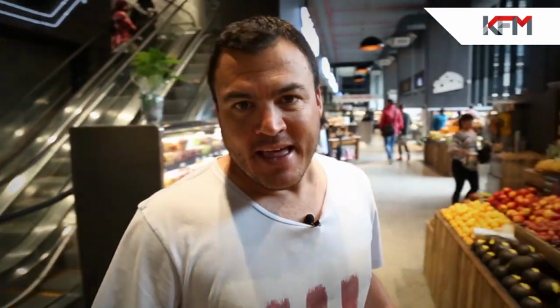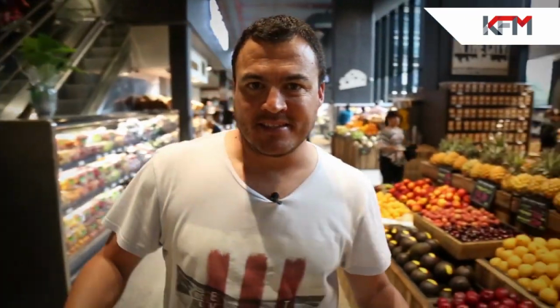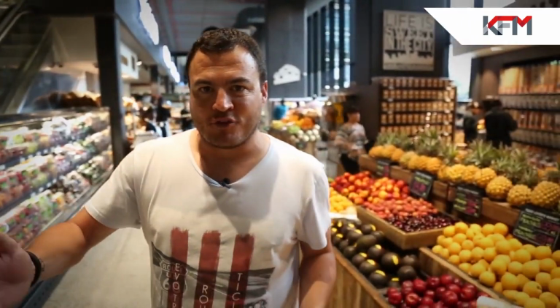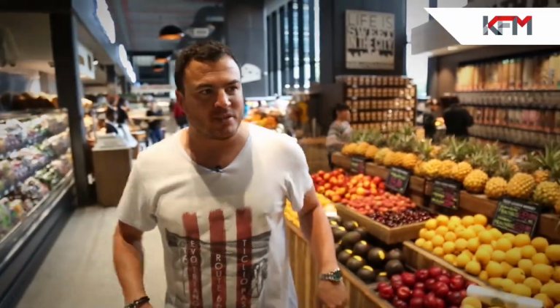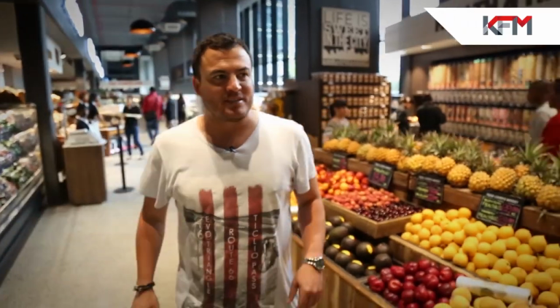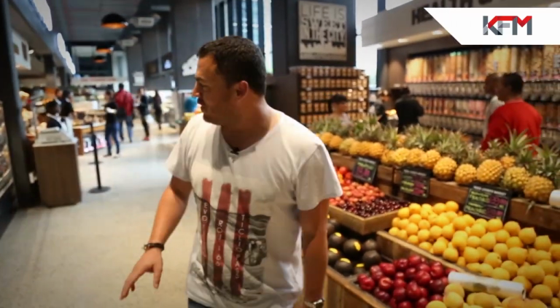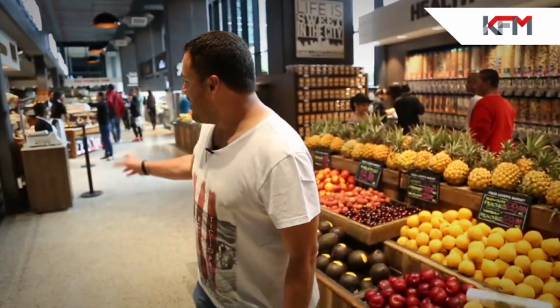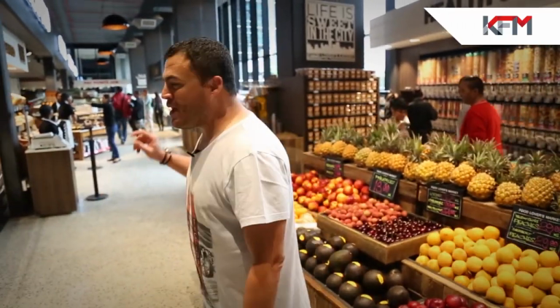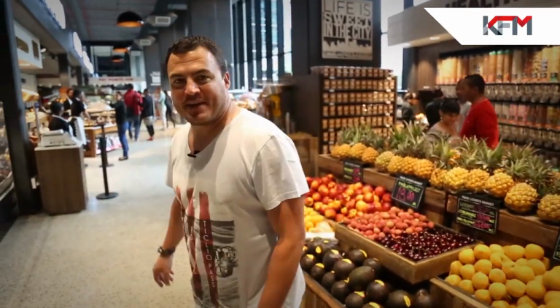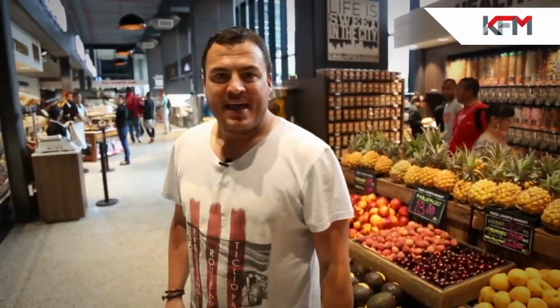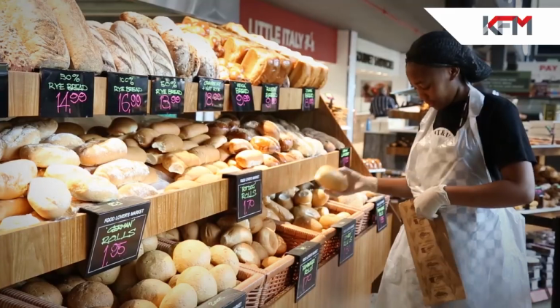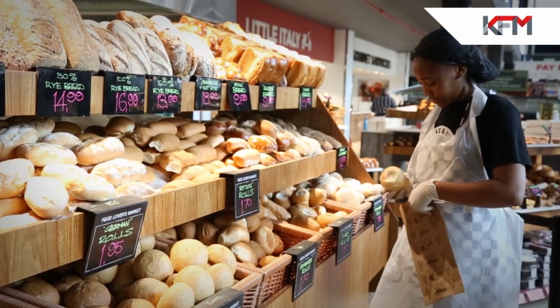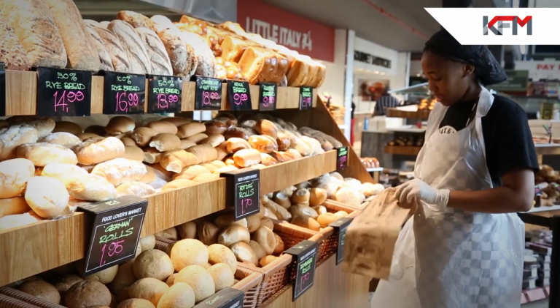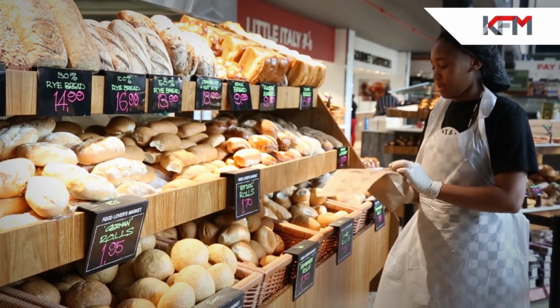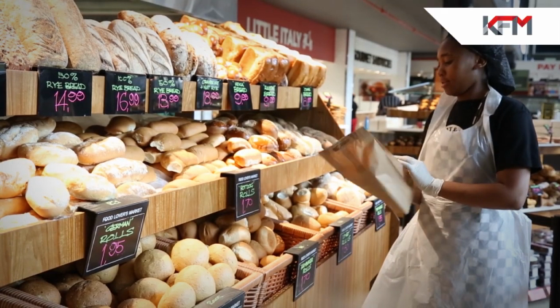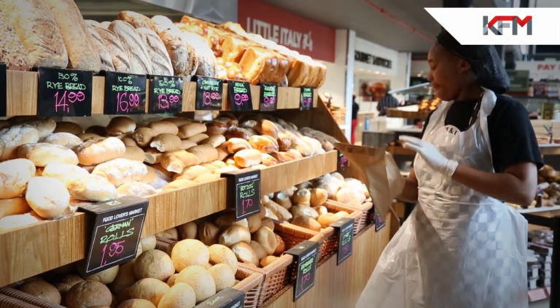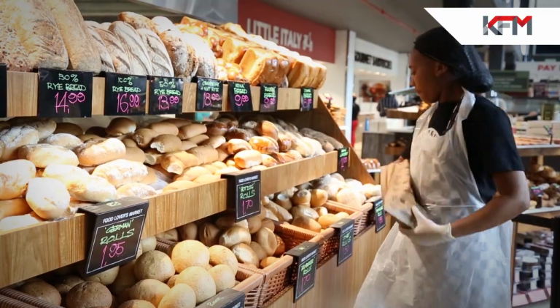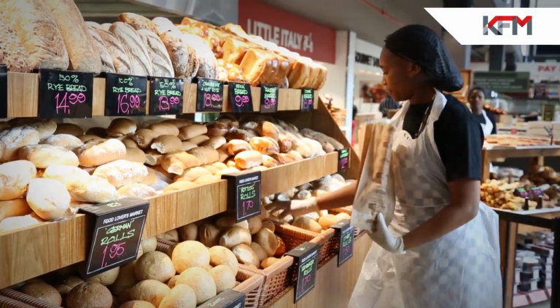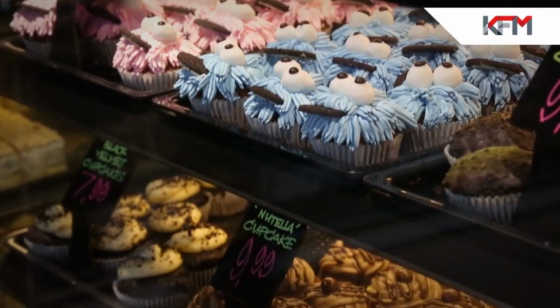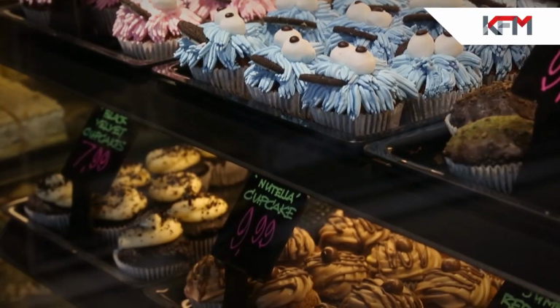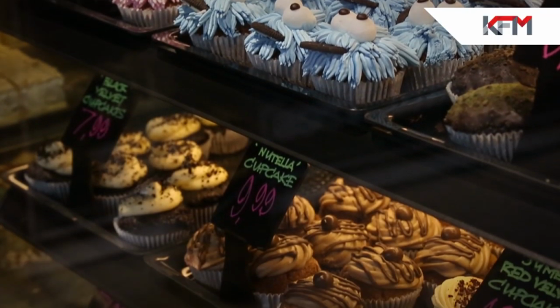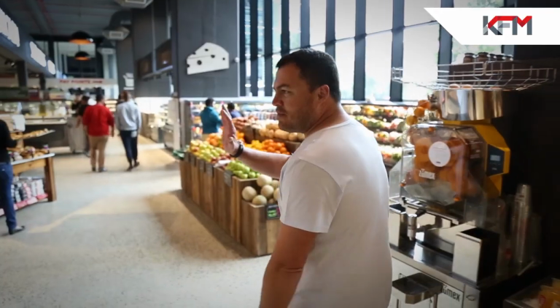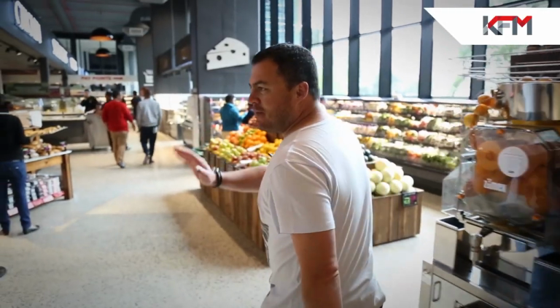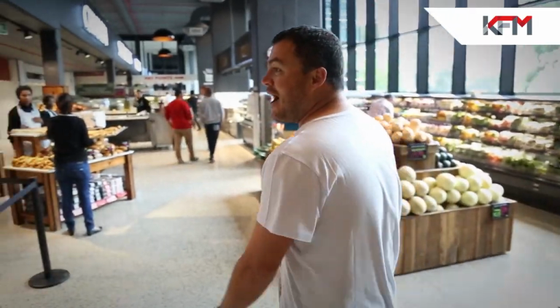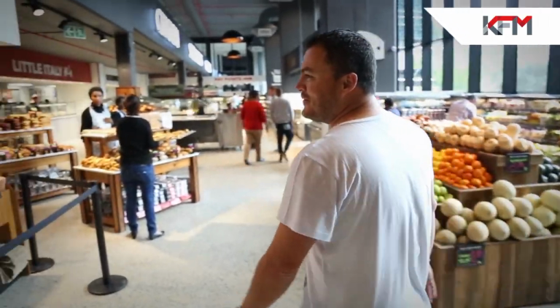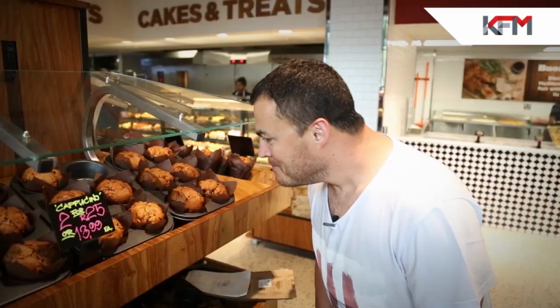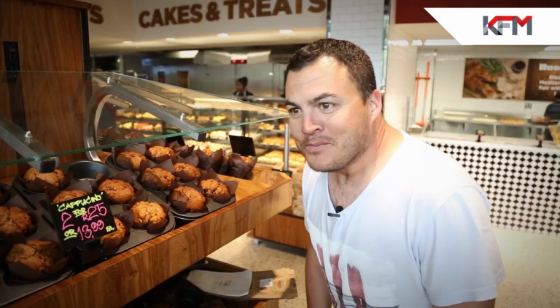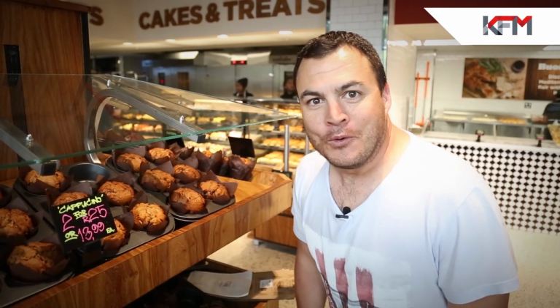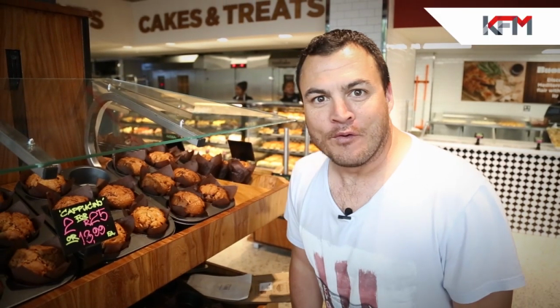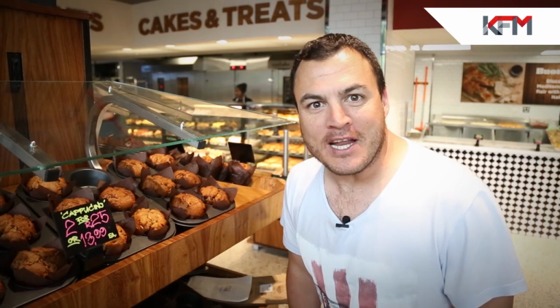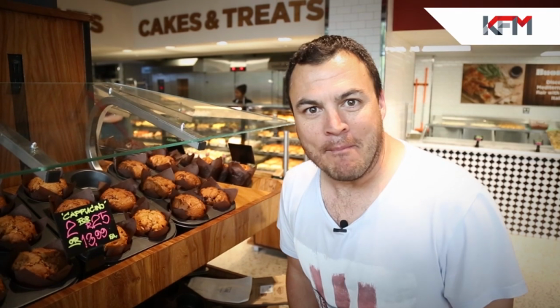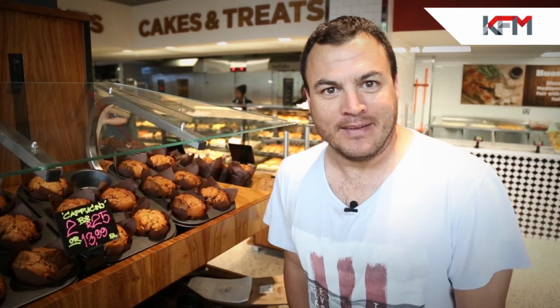I've just walked inside the store and I'll make my way through. There's a bakery — yummy! Can you say delicious? Look at all that. Morning ma'am! Freshly made muffins.